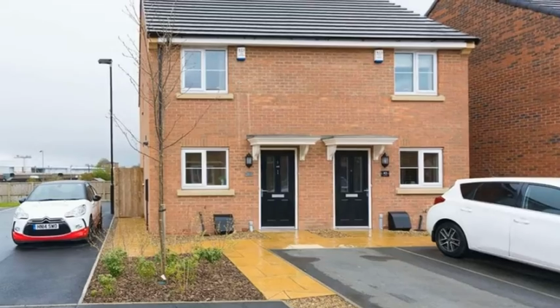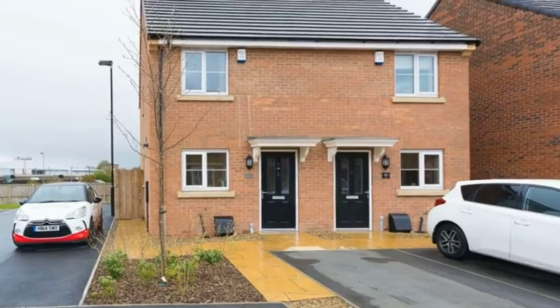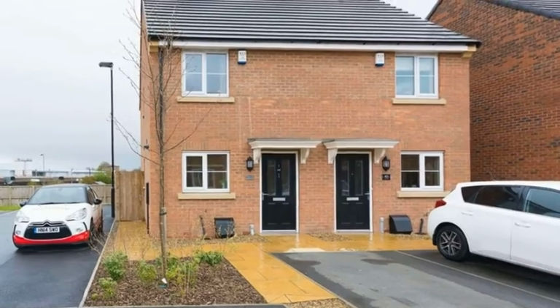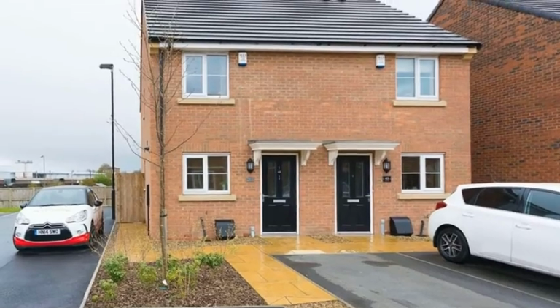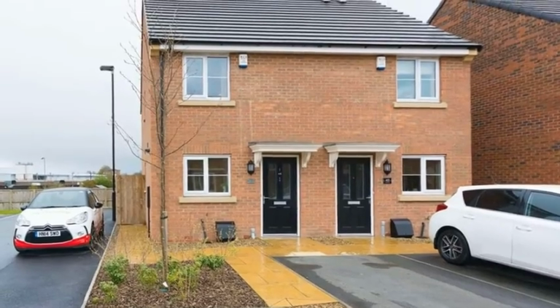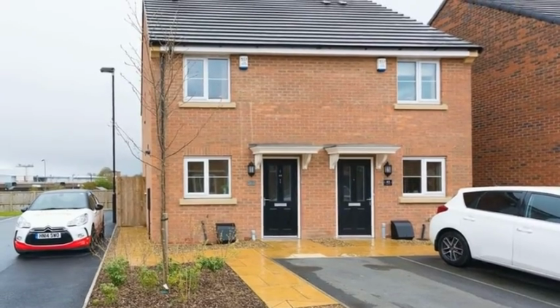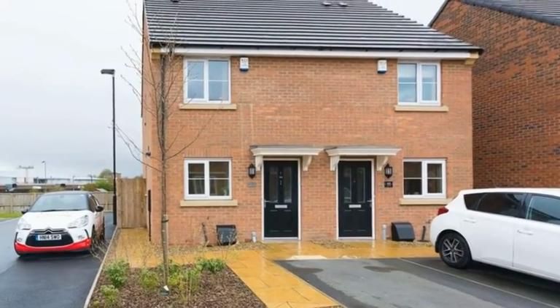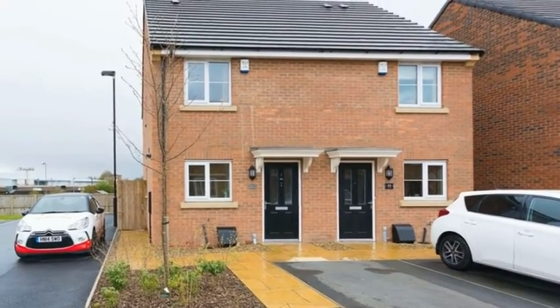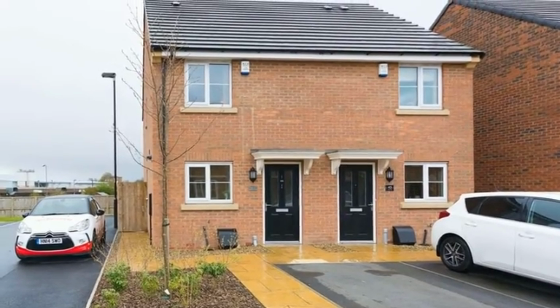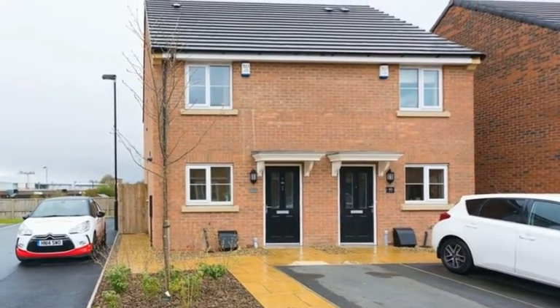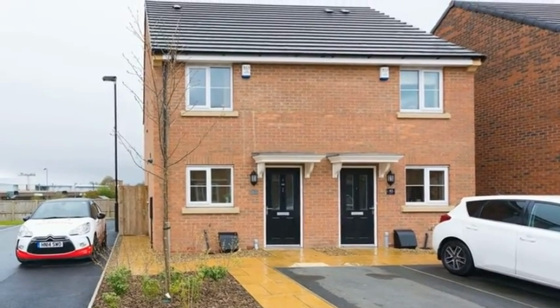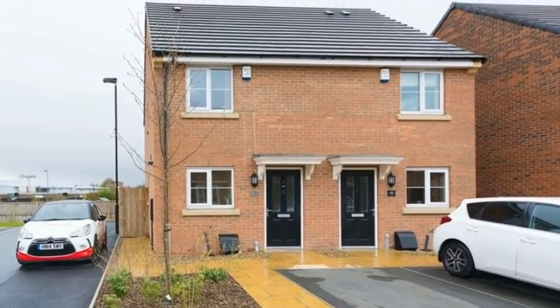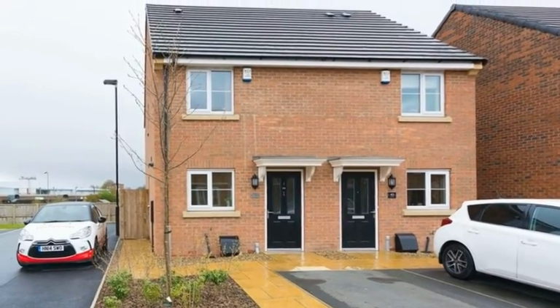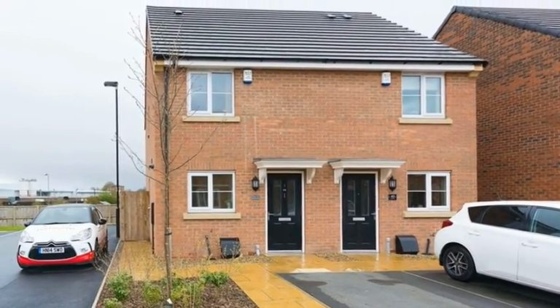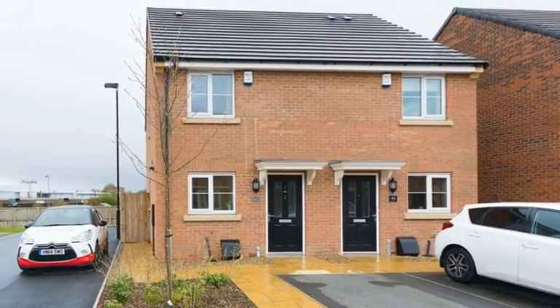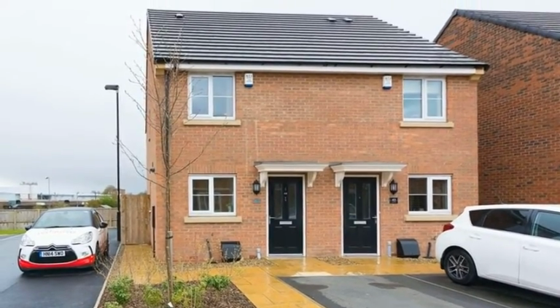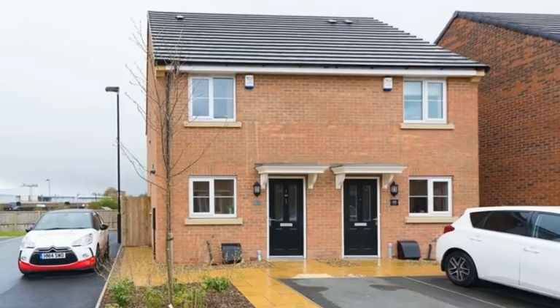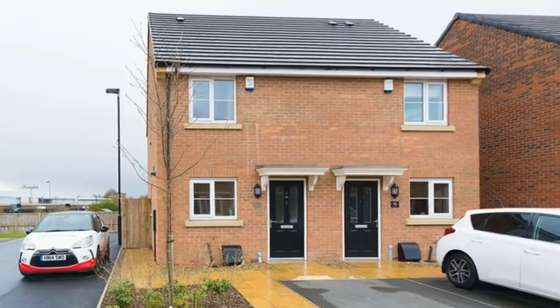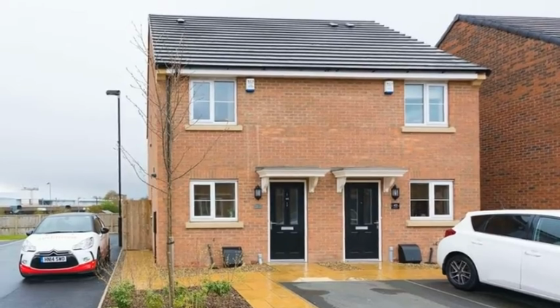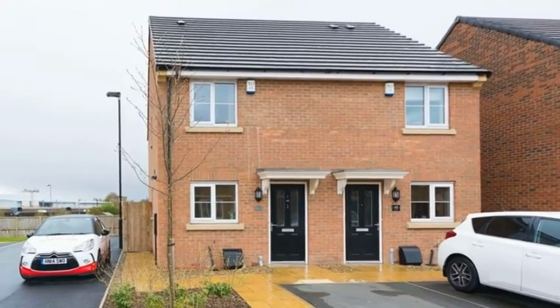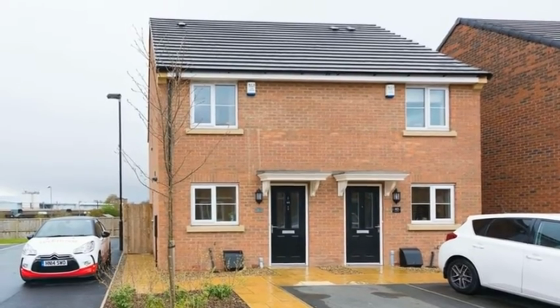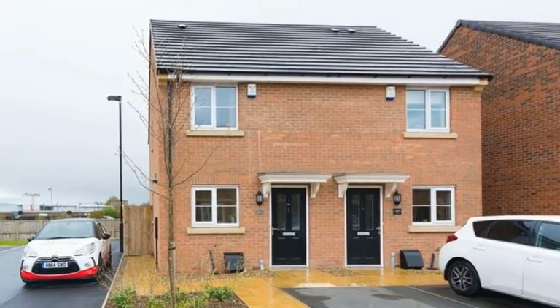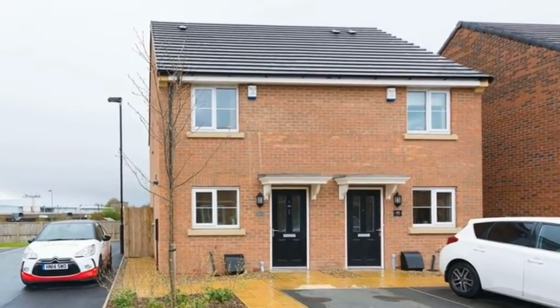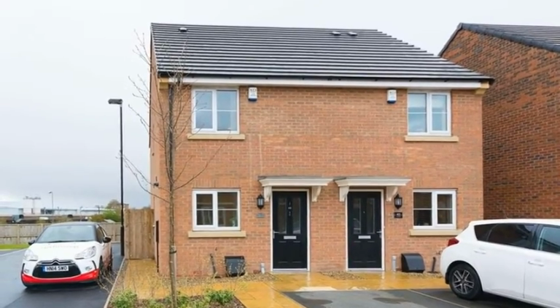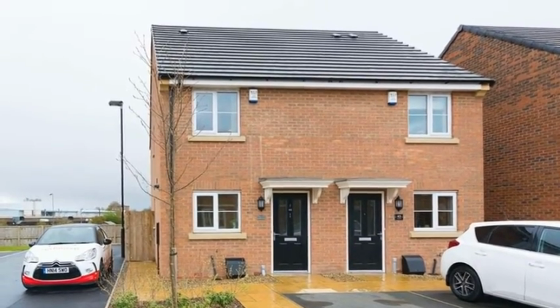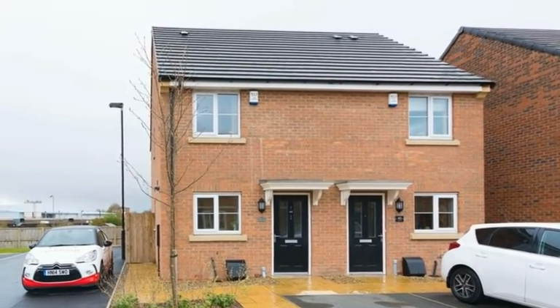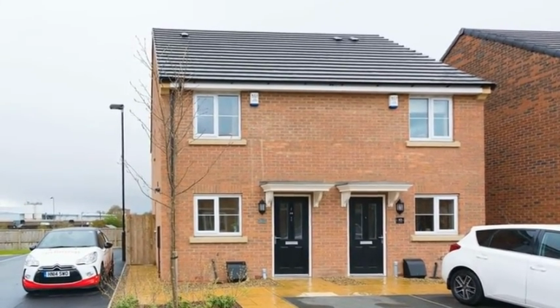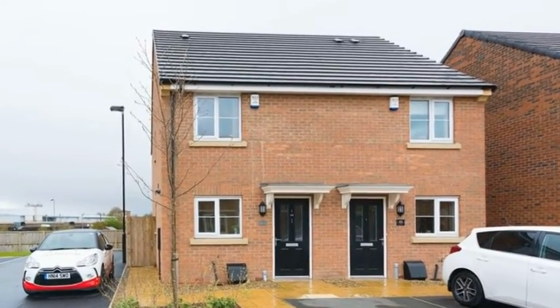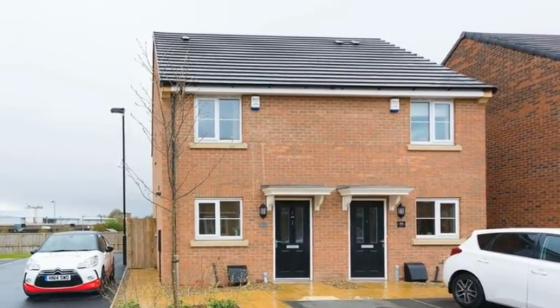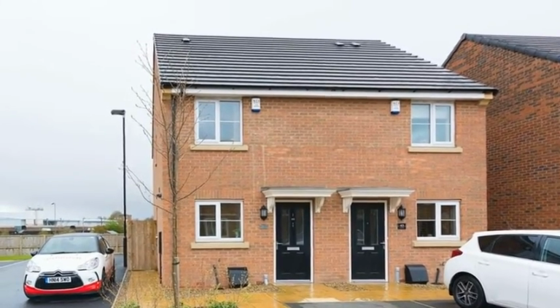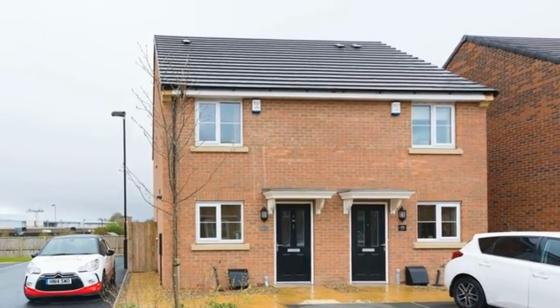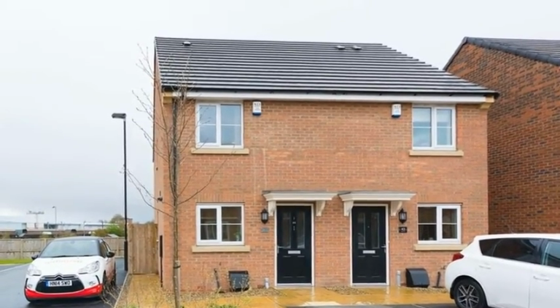This is a beautifully presented two-bedroom semi-detached property with easy access to the A59 and A1237 link roads and off-road parking.